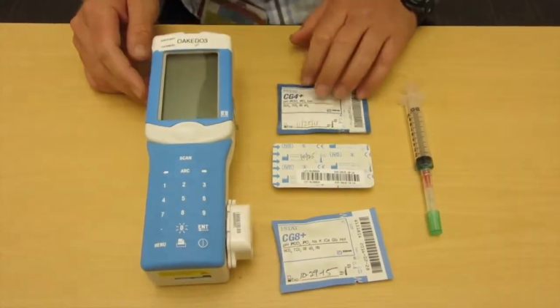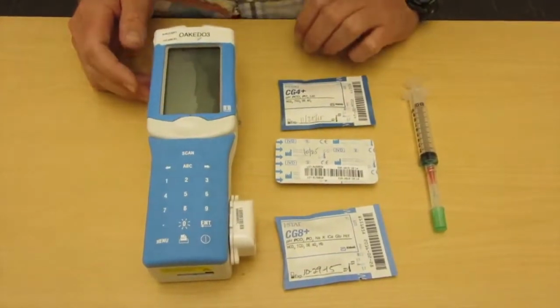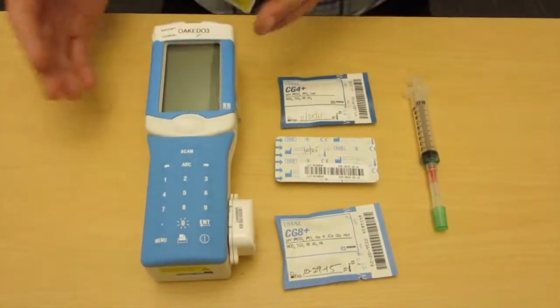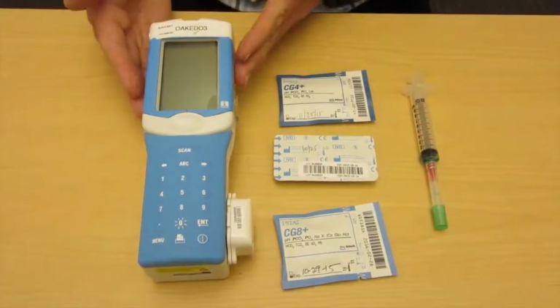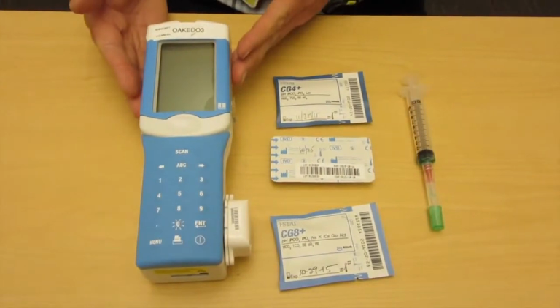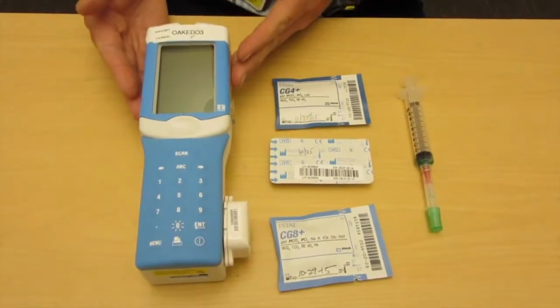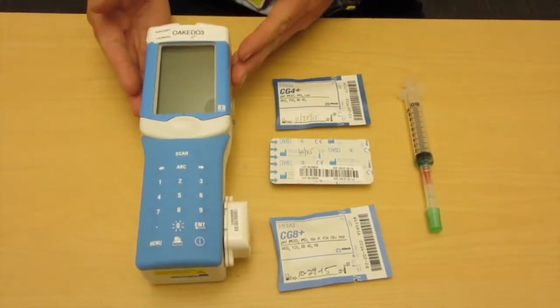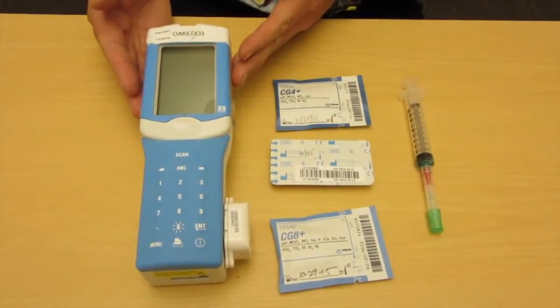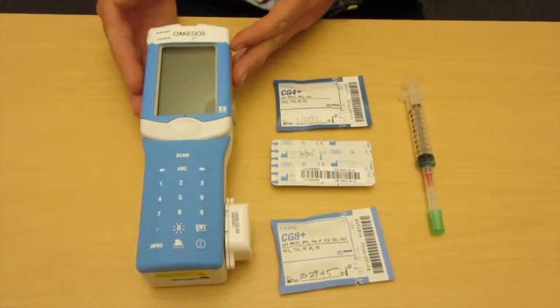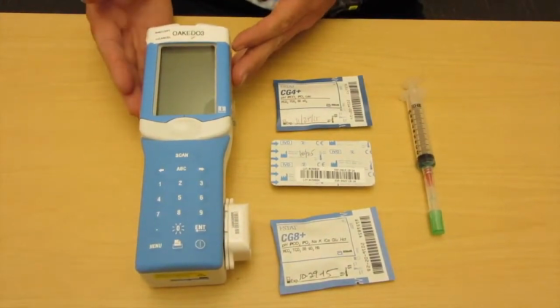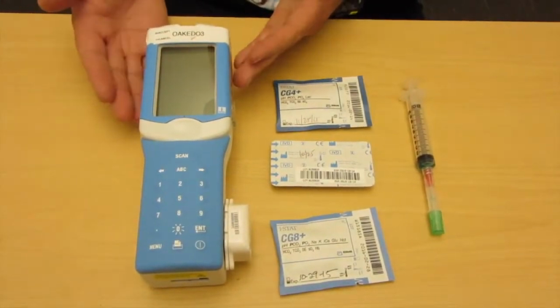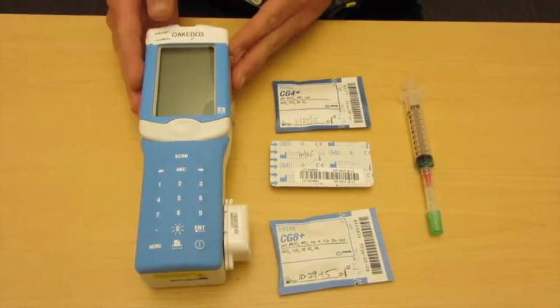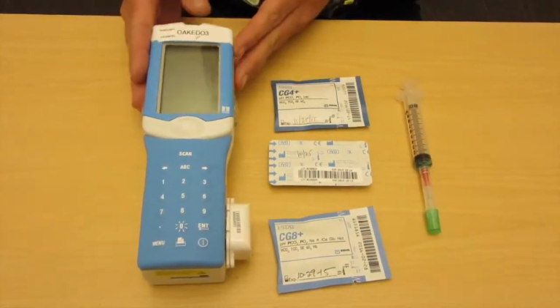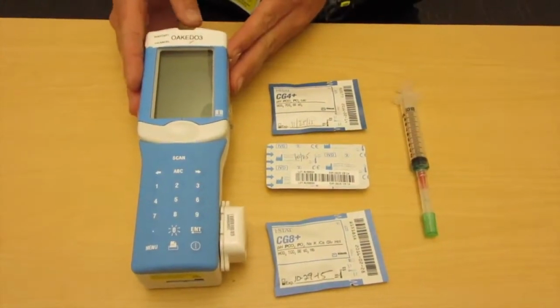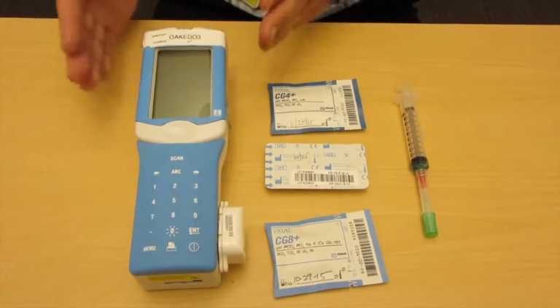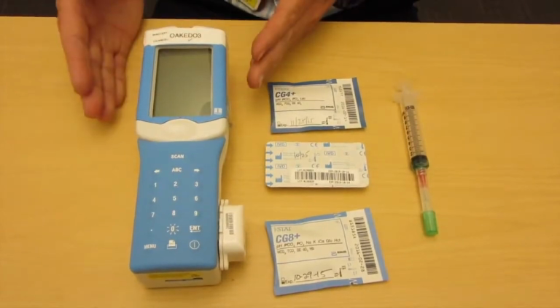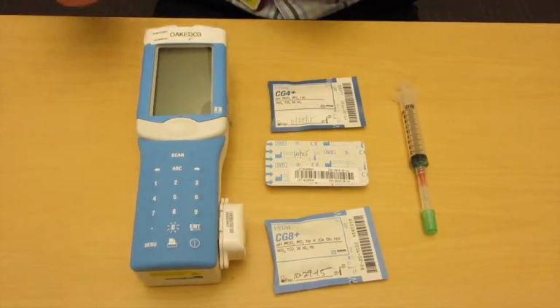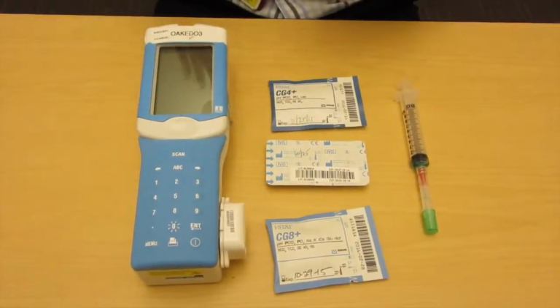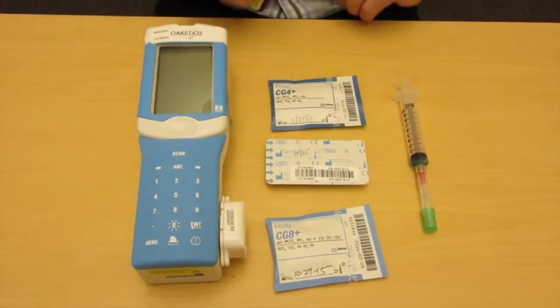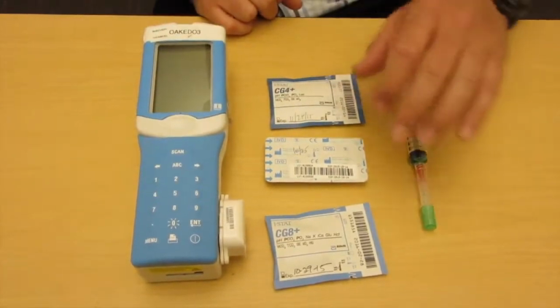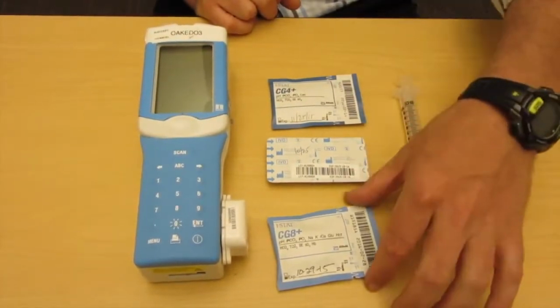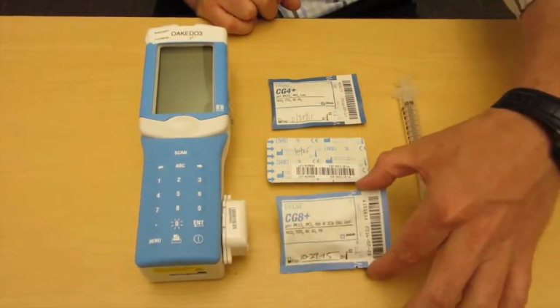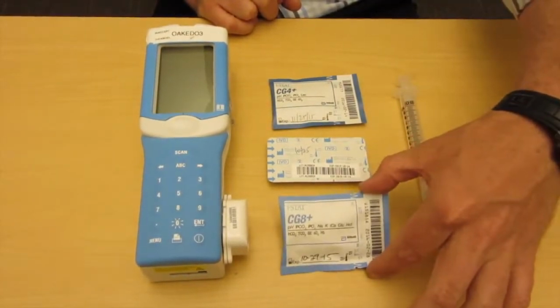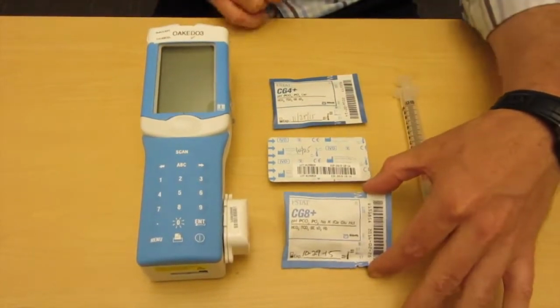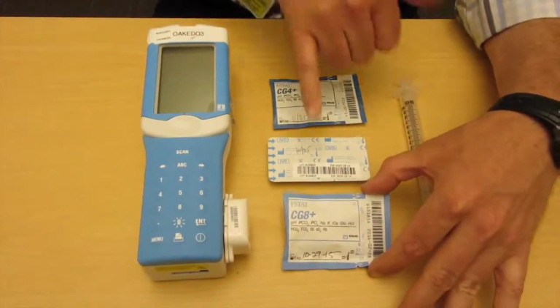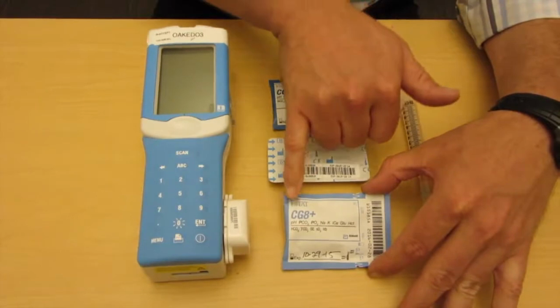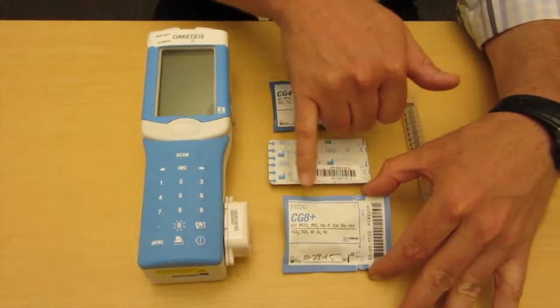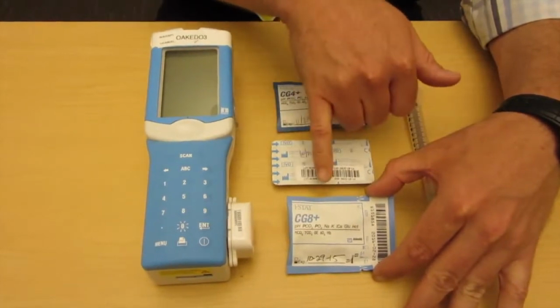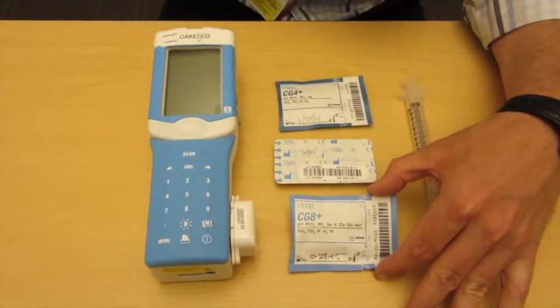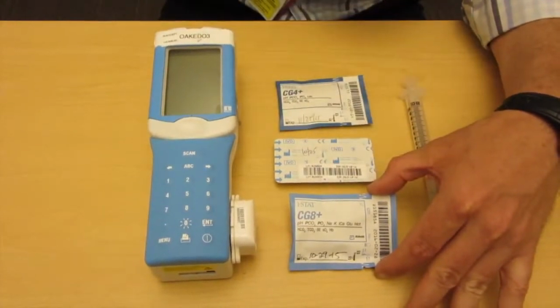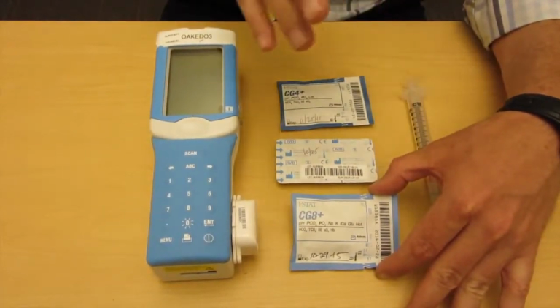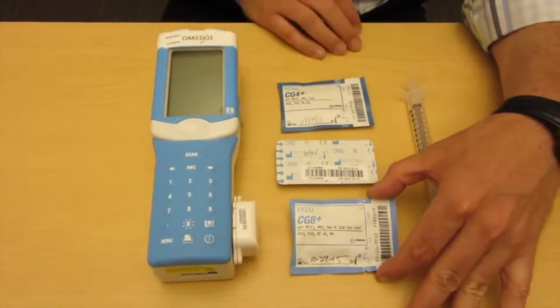We're going to do a quick orientation to the iStat, which we use all the time for point of care testing at the bedside here in Kaiser Oakland ED. Essentially we have three things that we can use with it. We can do the CG8 cartridge, which is our comprehensive — it does a full chemistry, an H&H, plus a gas, either venous or arterial.